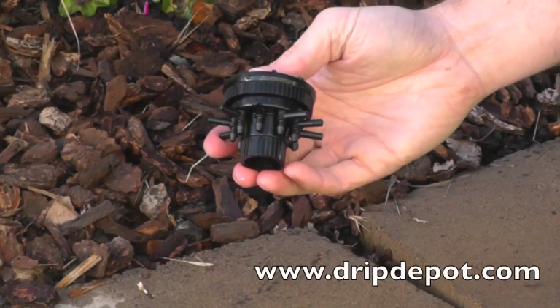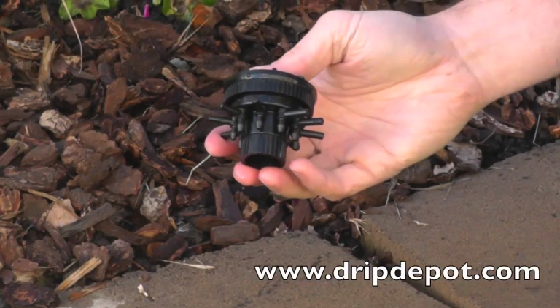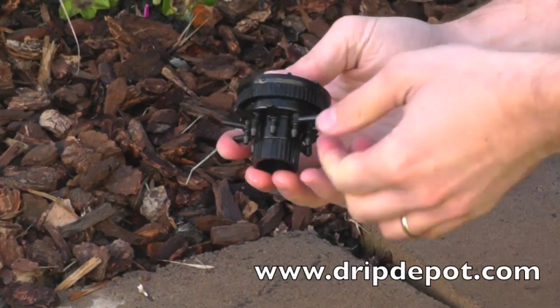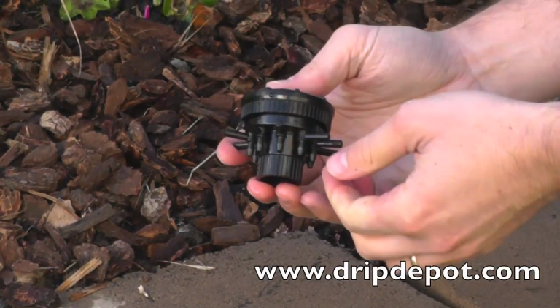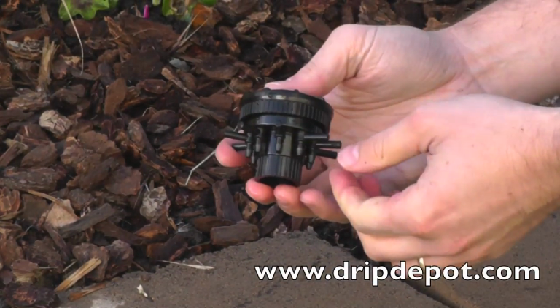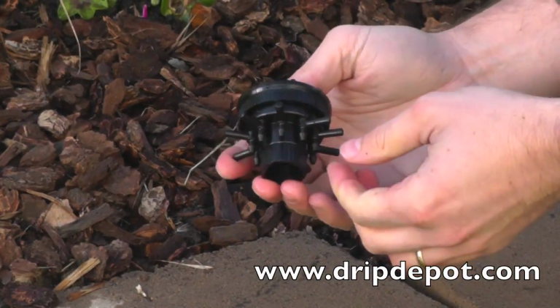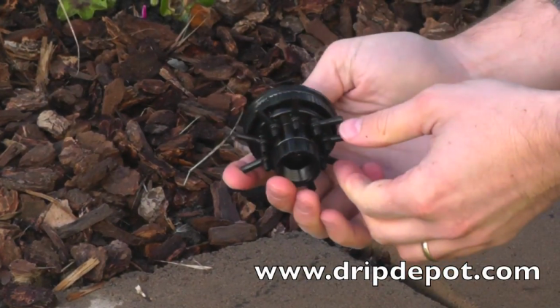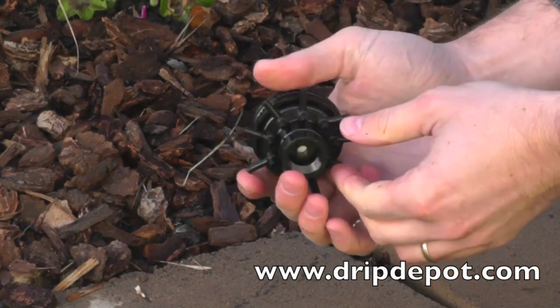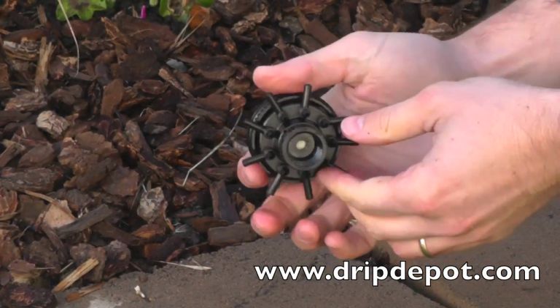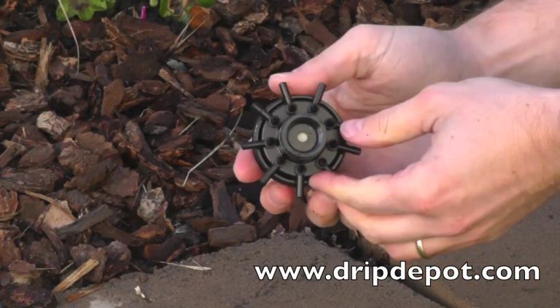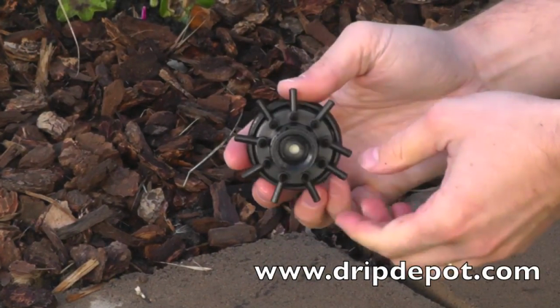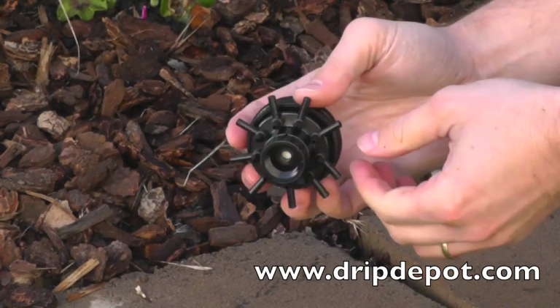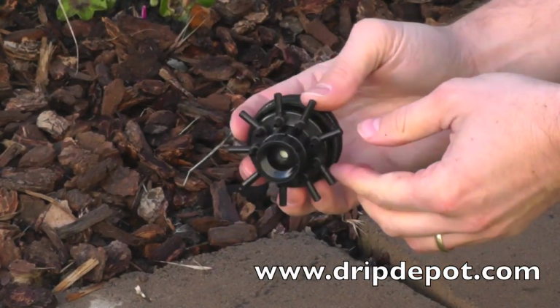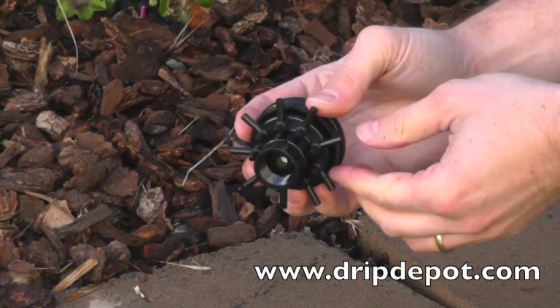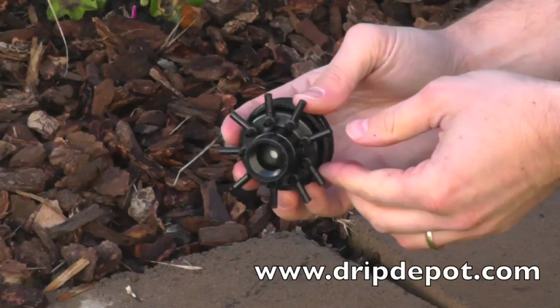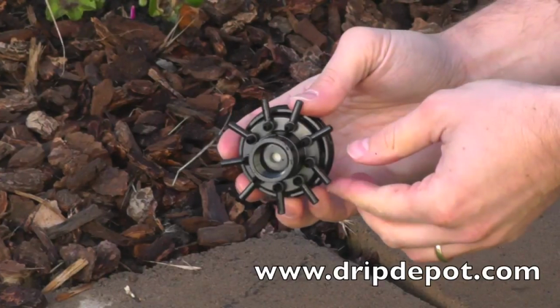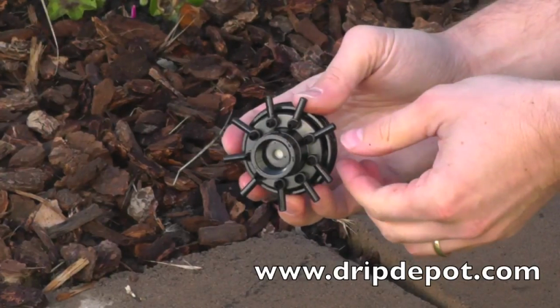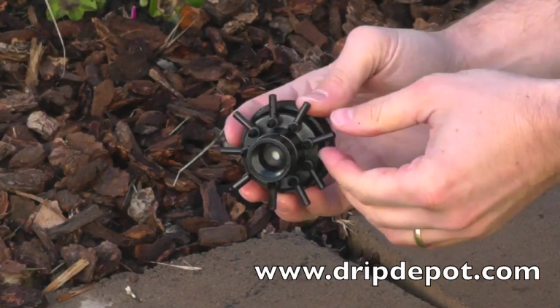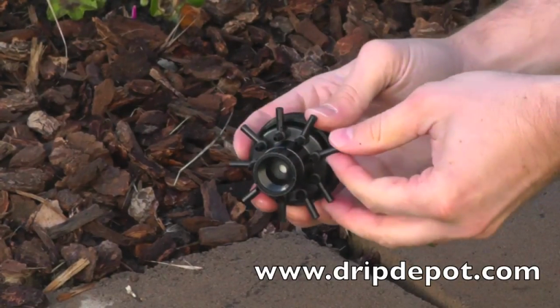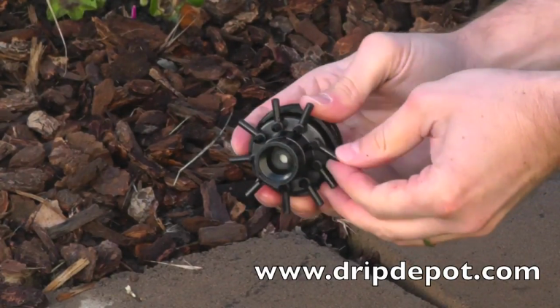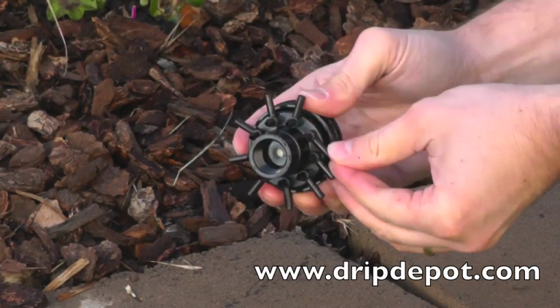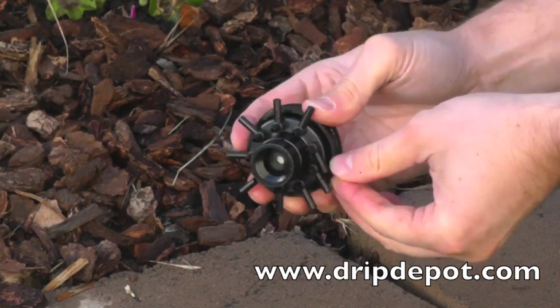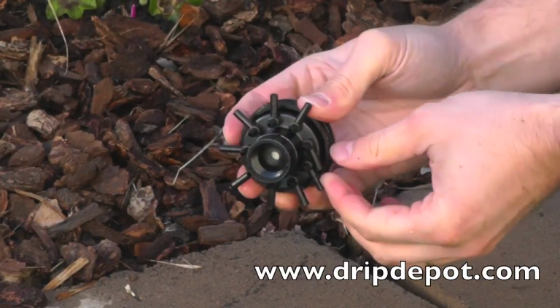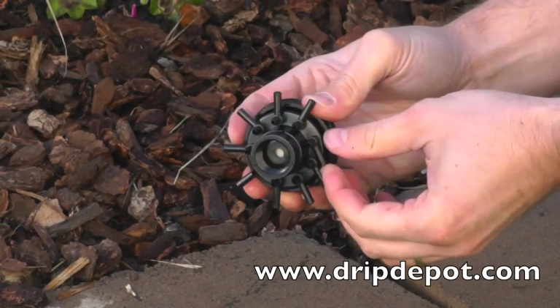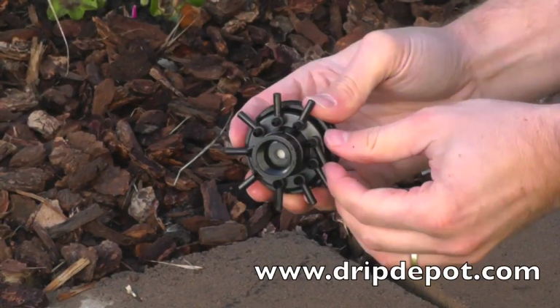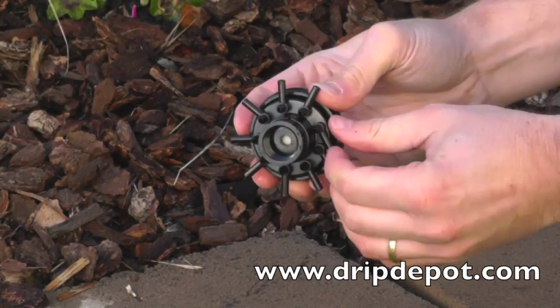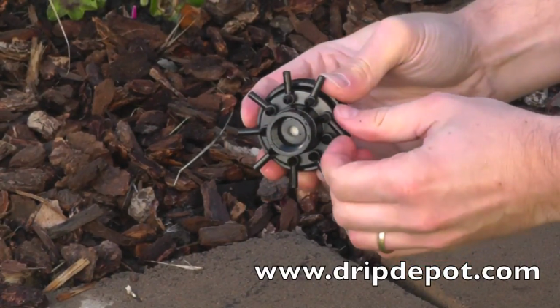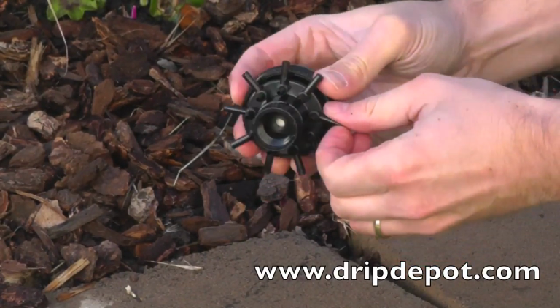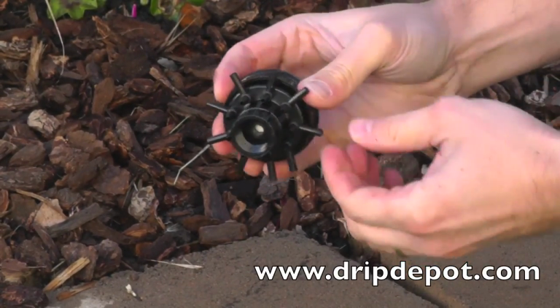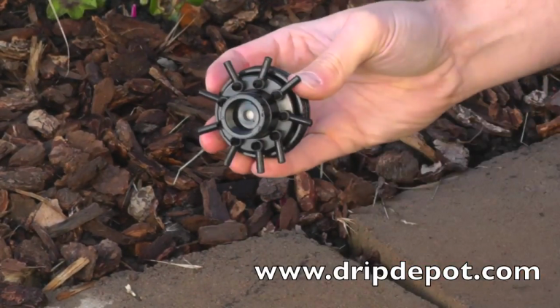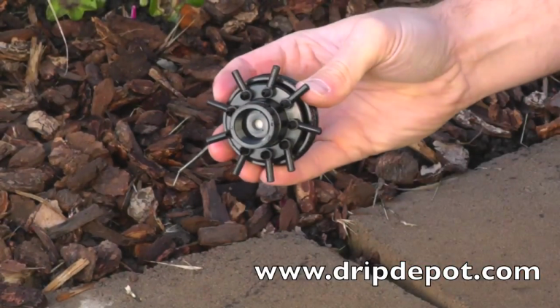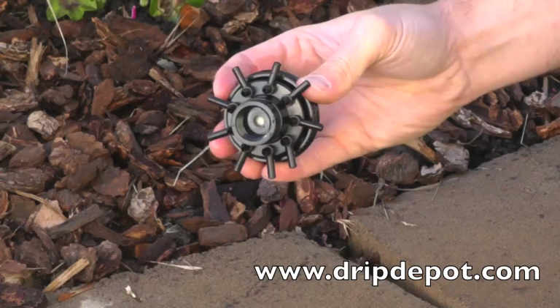Item number 1477 is a 9-outlet pressure-regulating retrofit drip manifold with flow control. Each outlet point can be controlled individually.